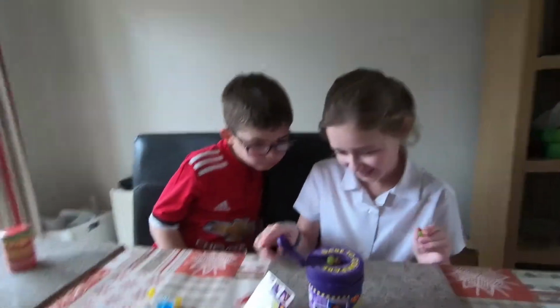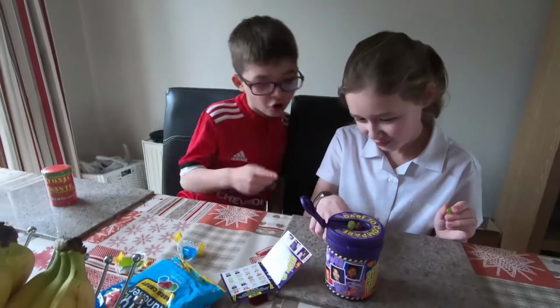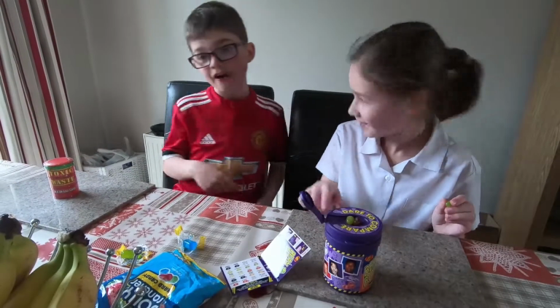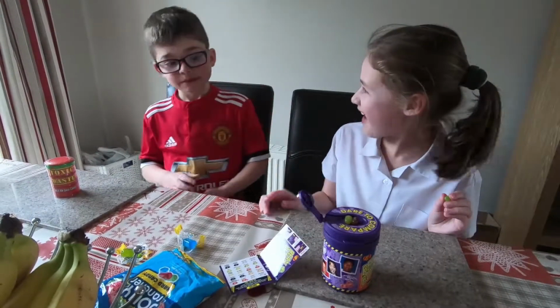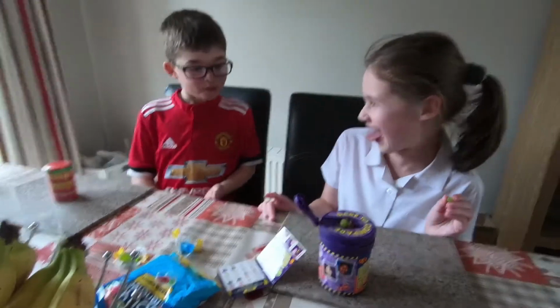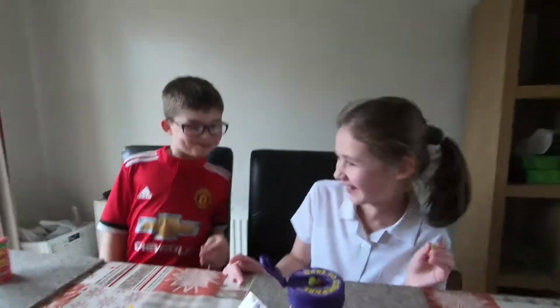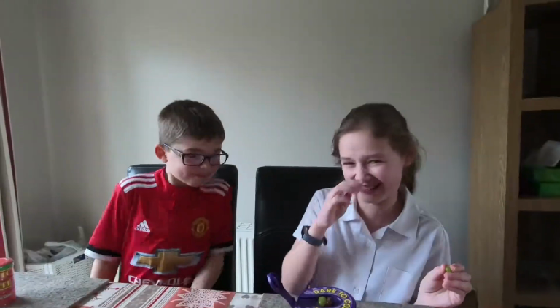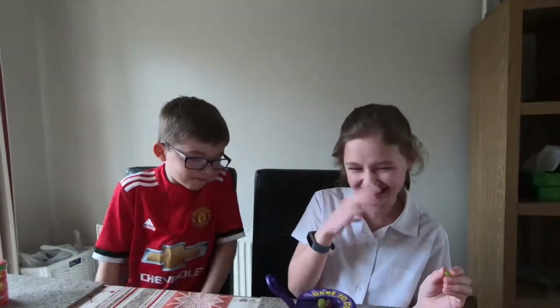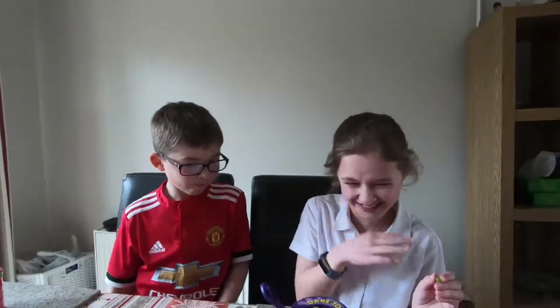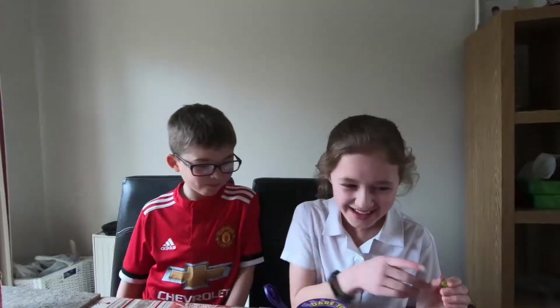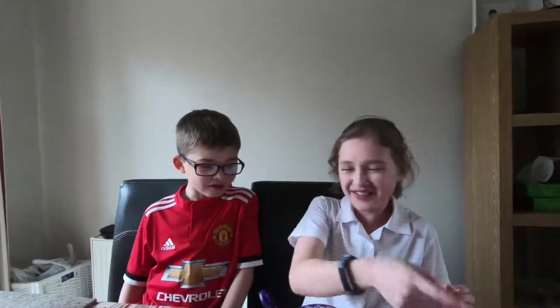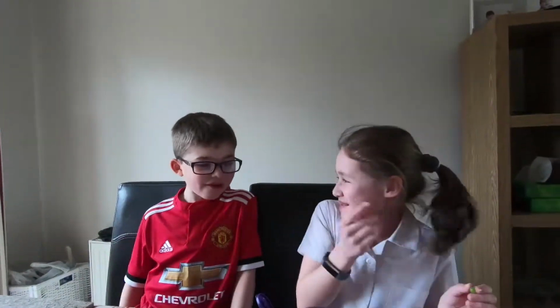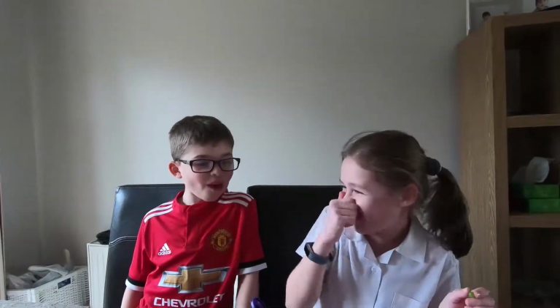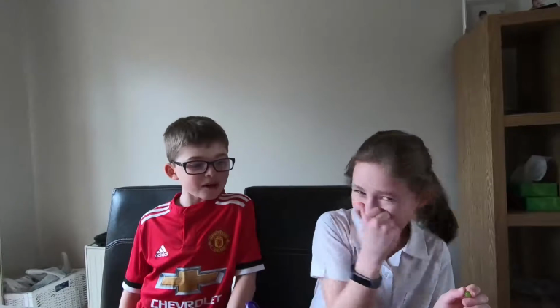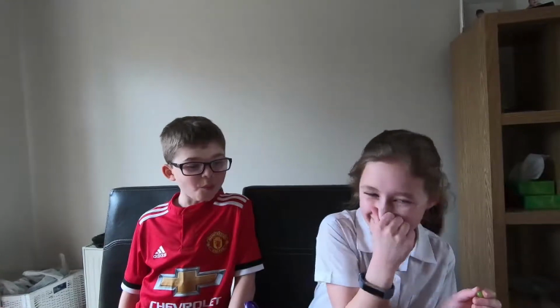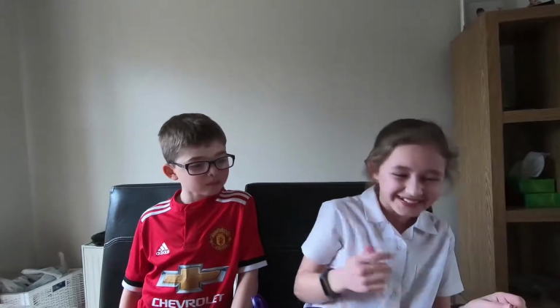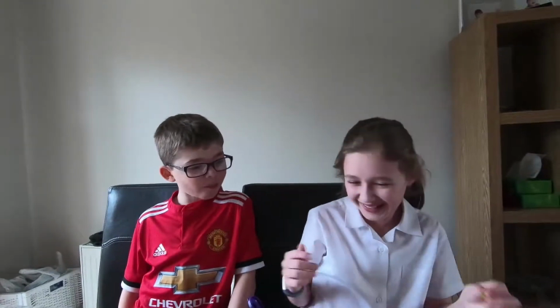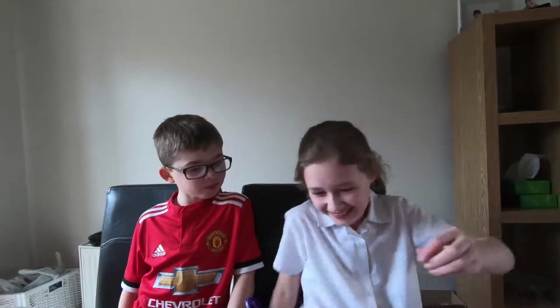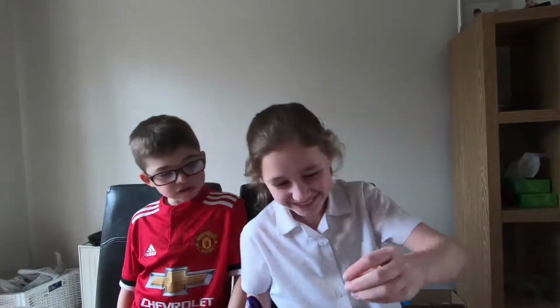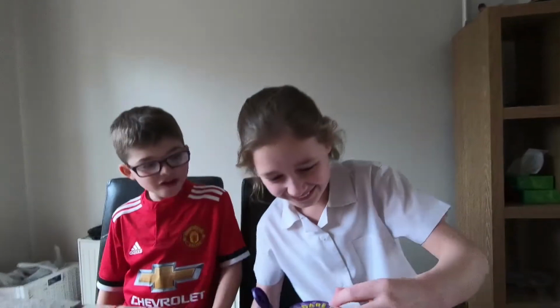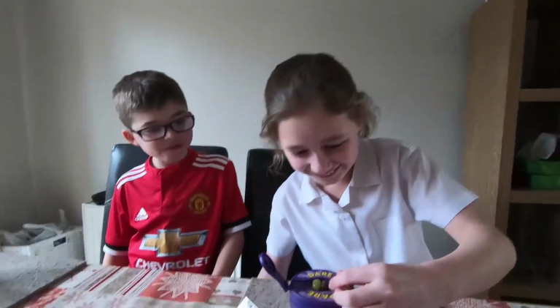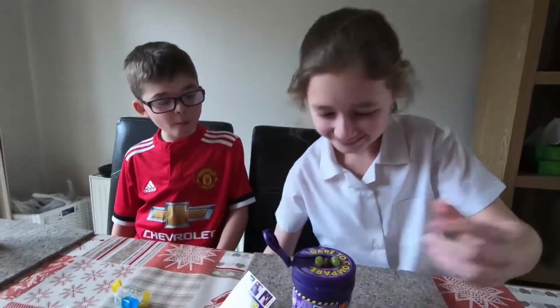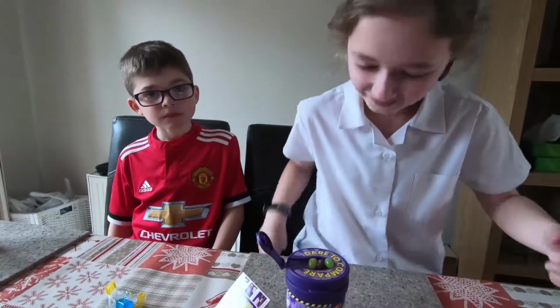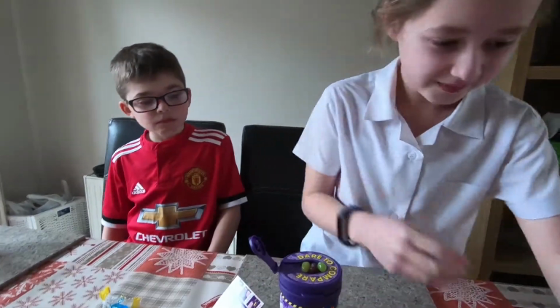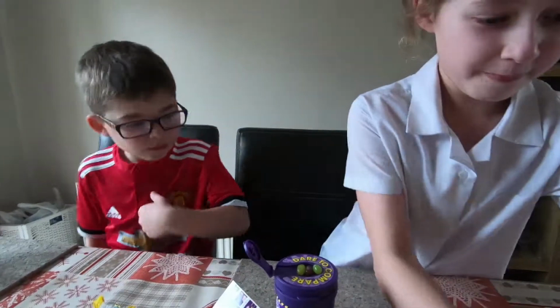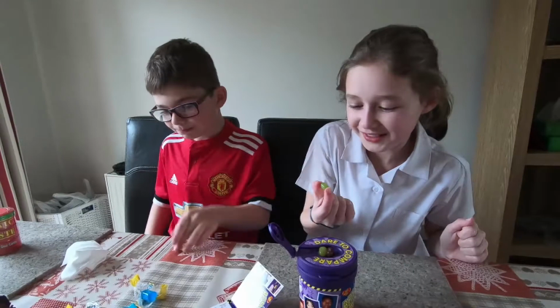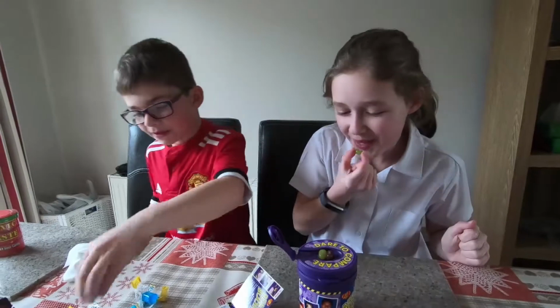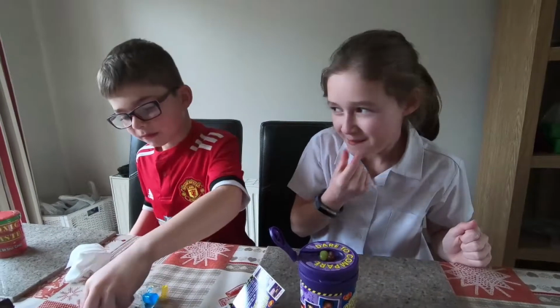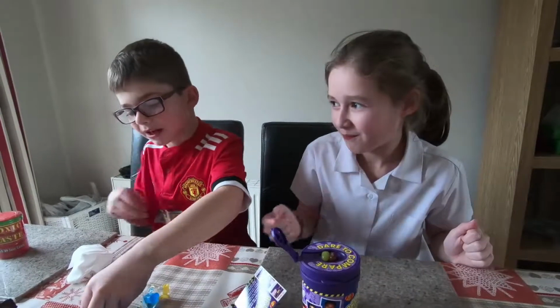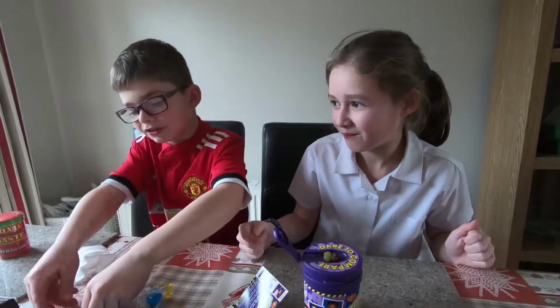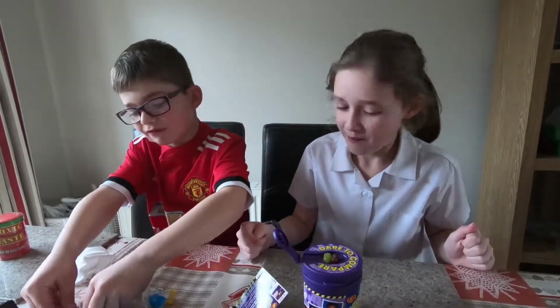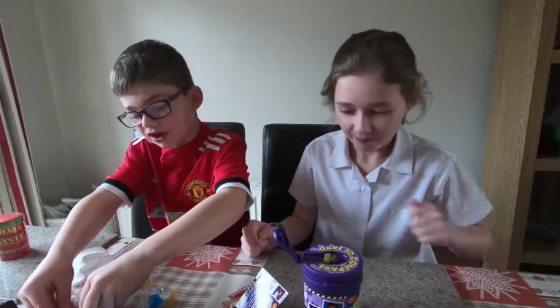Rotten egg — that stinks! They all stink. My turn — I'm going to eat my Jolly Rancher first.